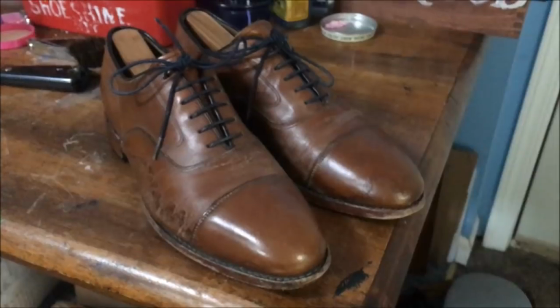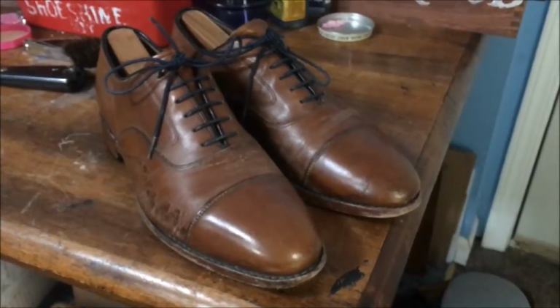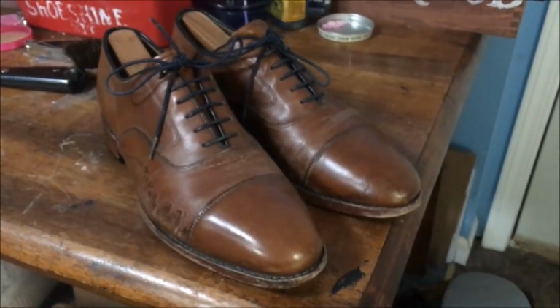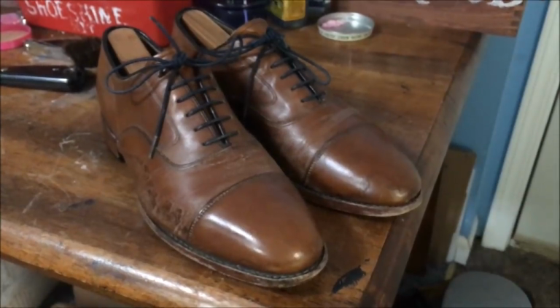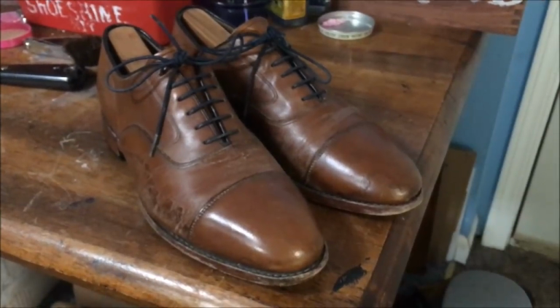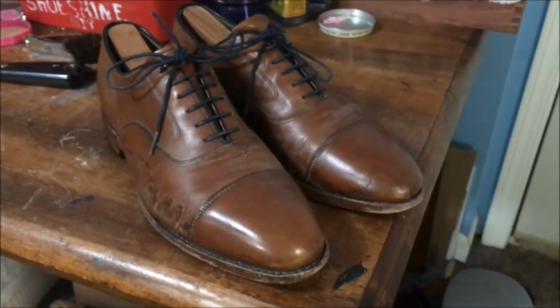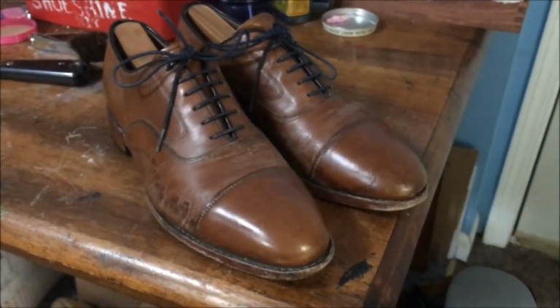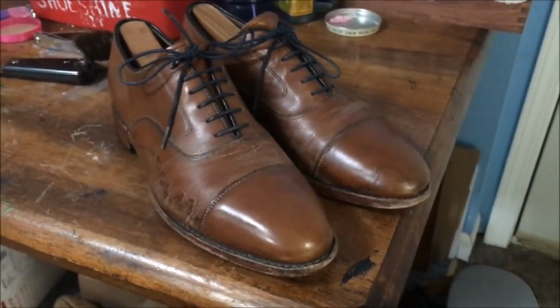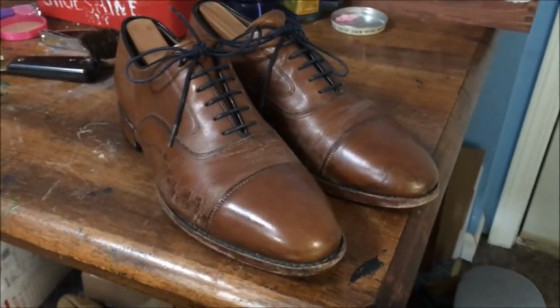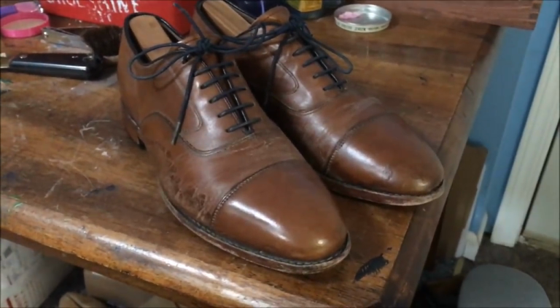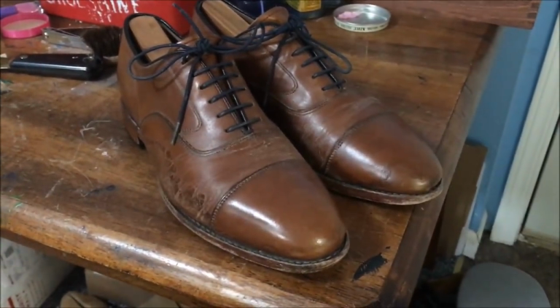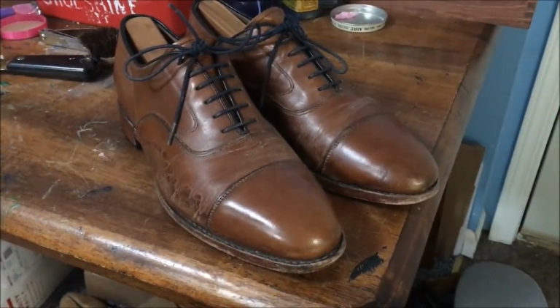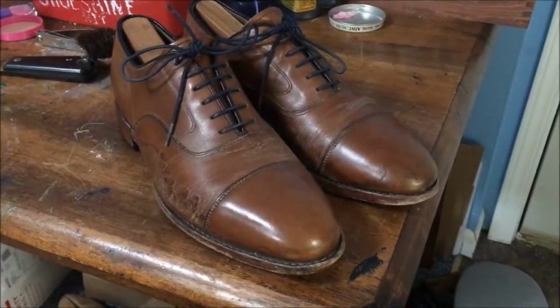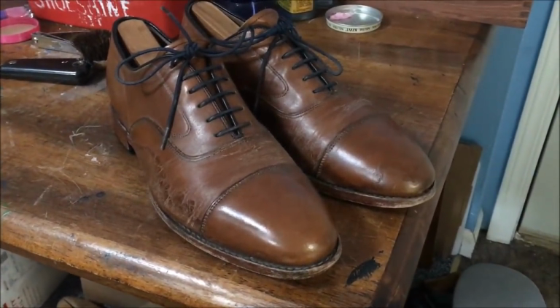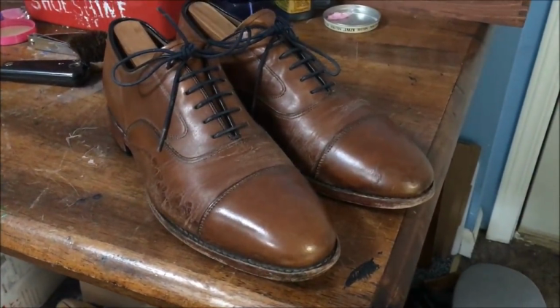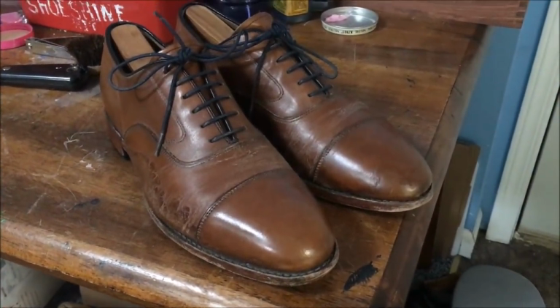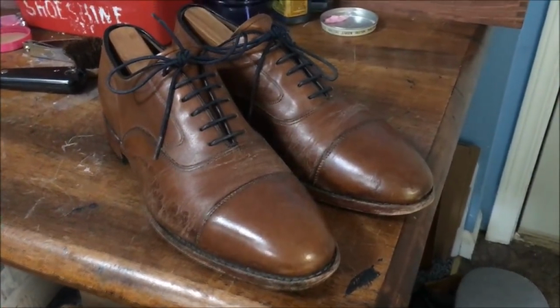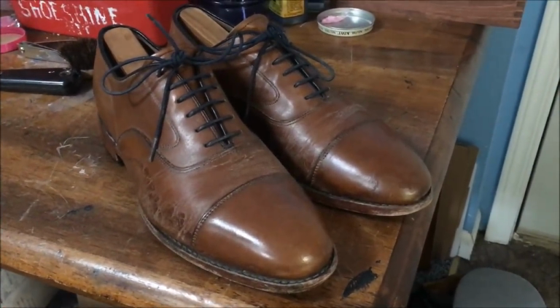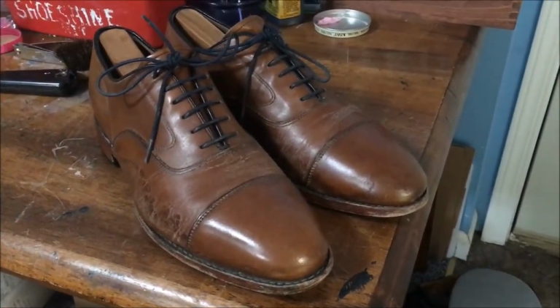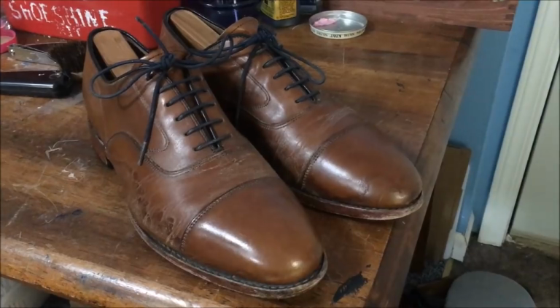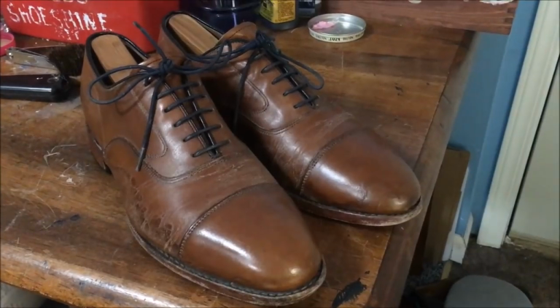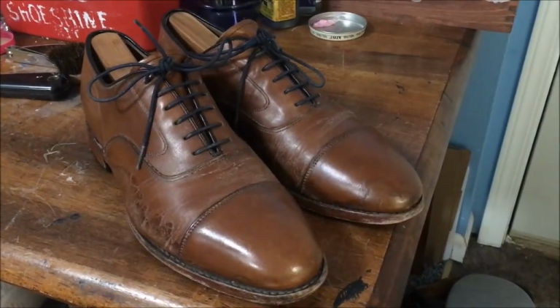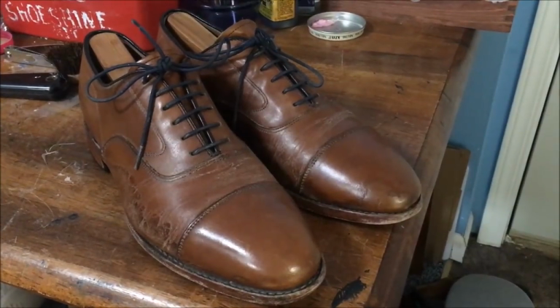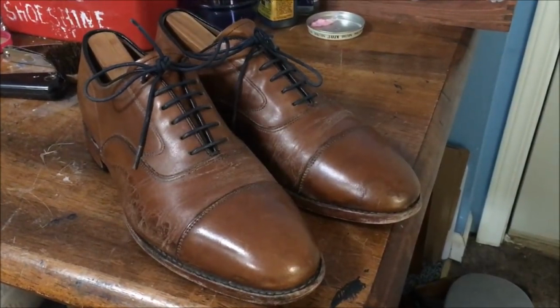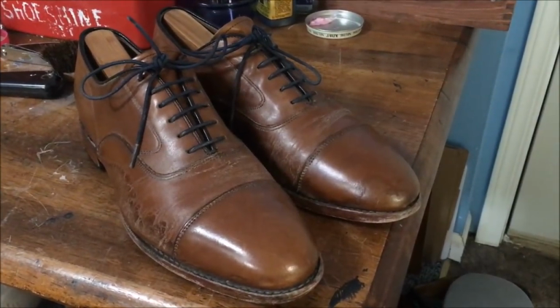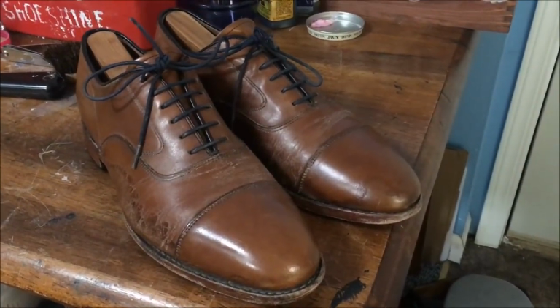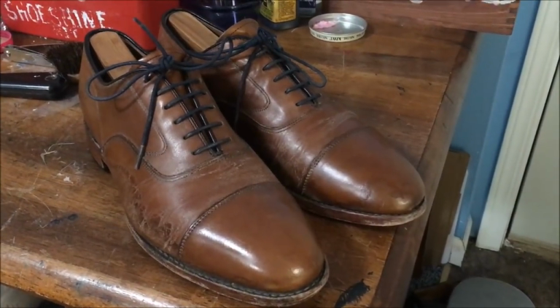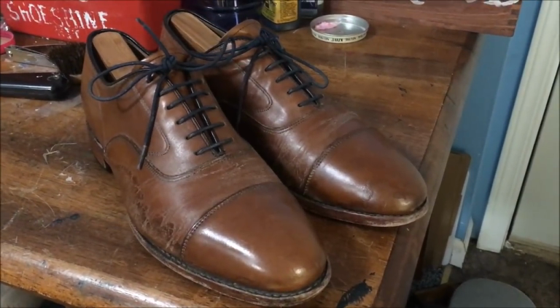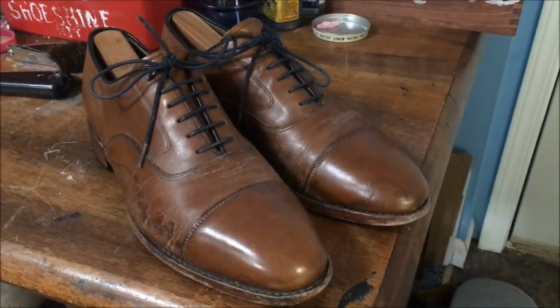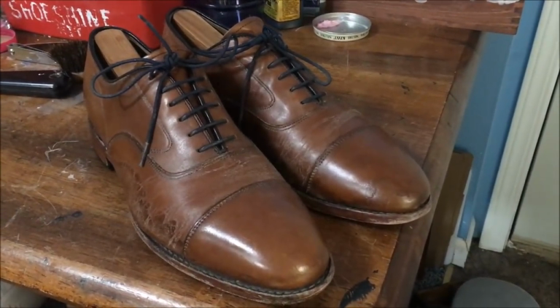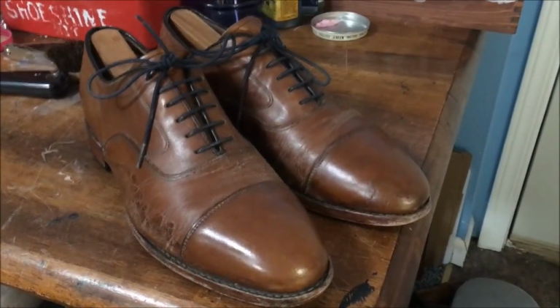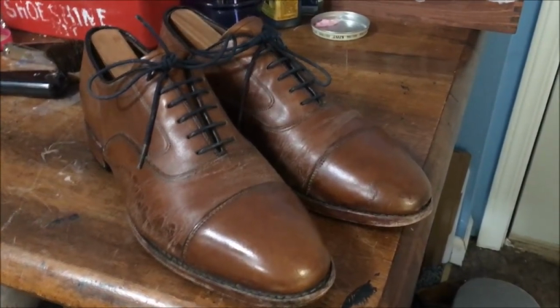Hey guys, it's Bob Powers. Today I'm going to see what we can do with this pair of nice Johnston and Murphy cap toe oxfords. This model is called the Melton.